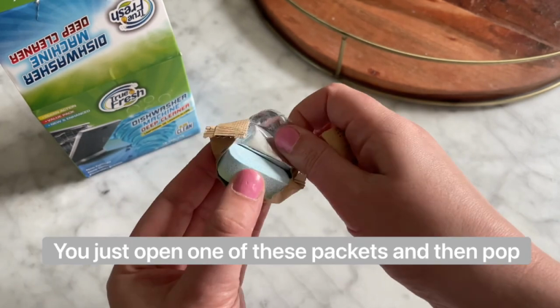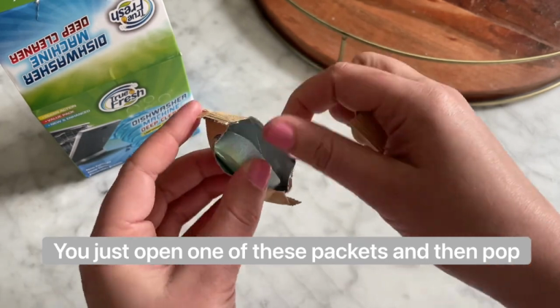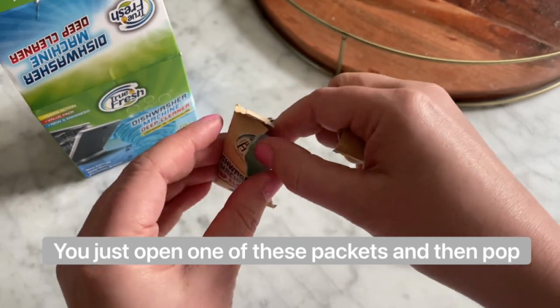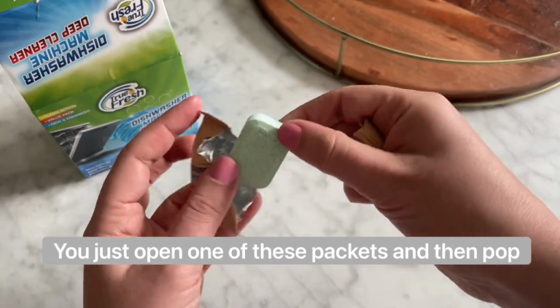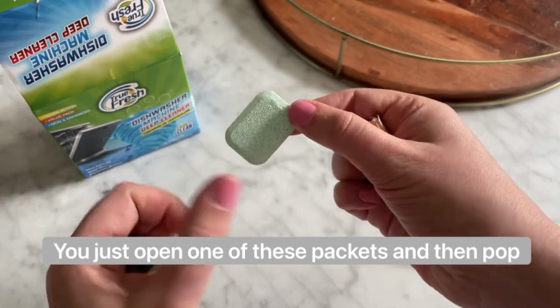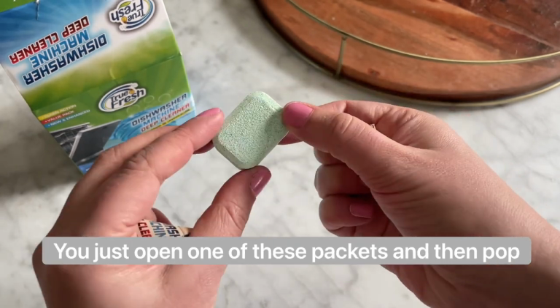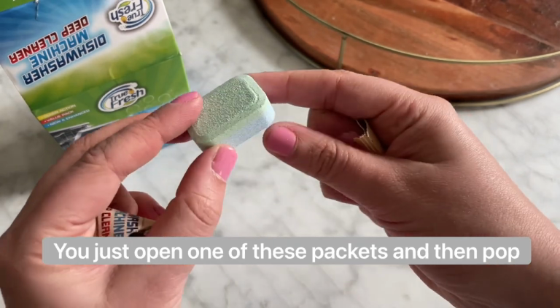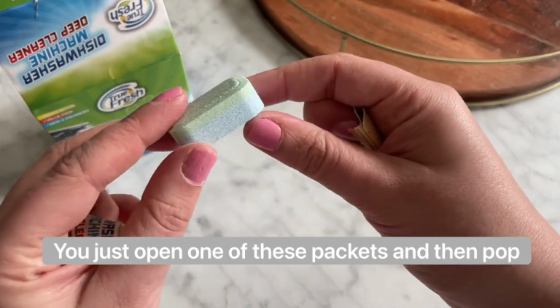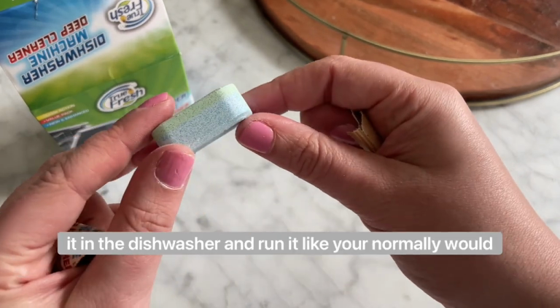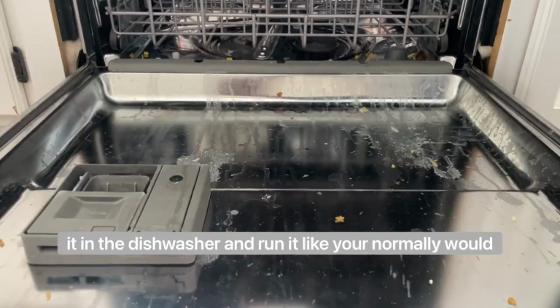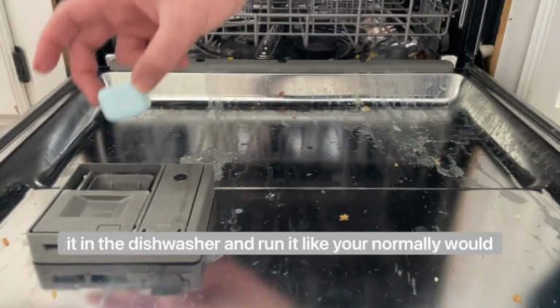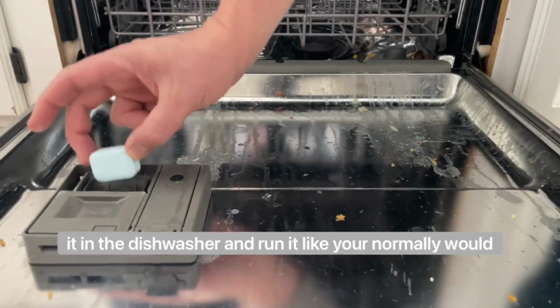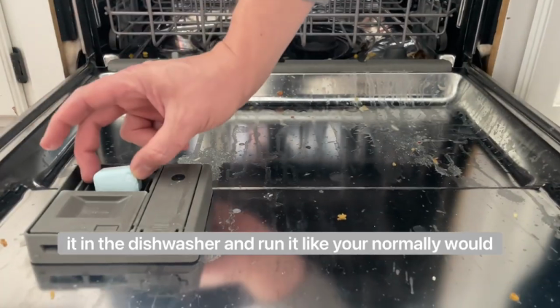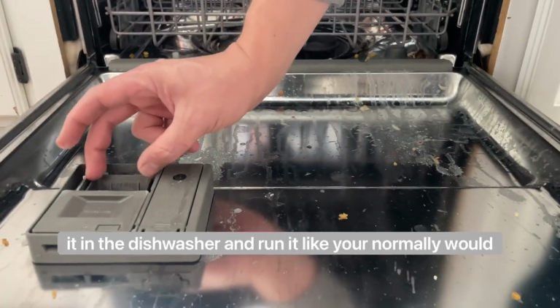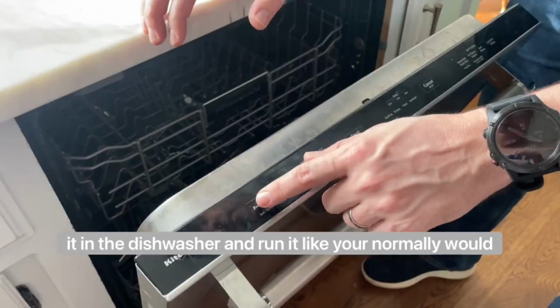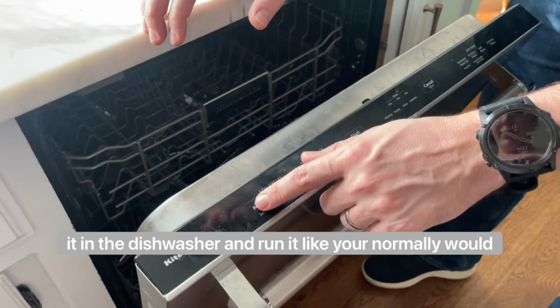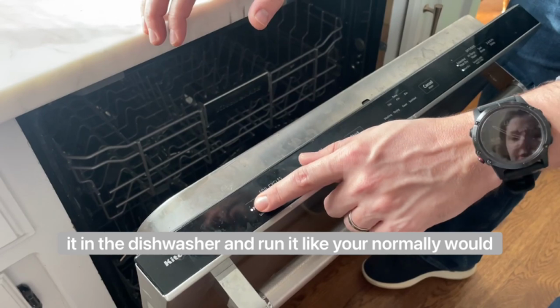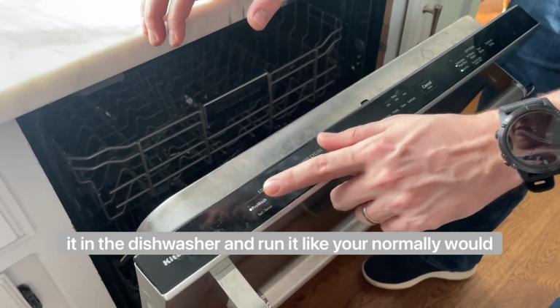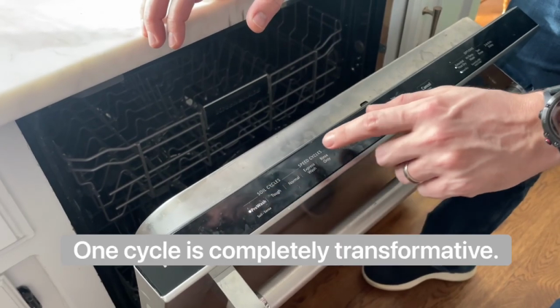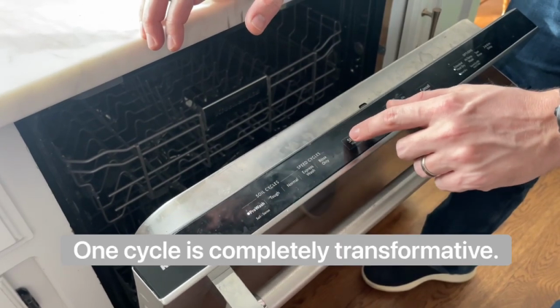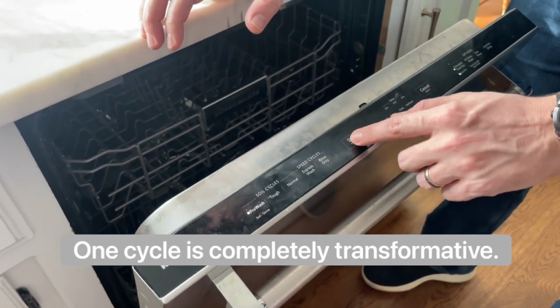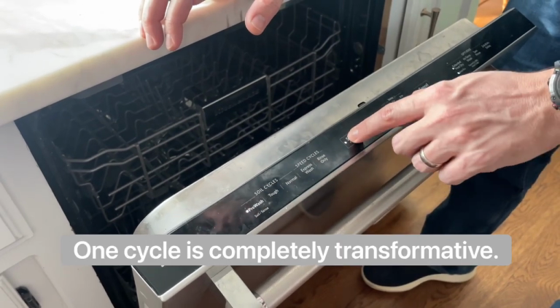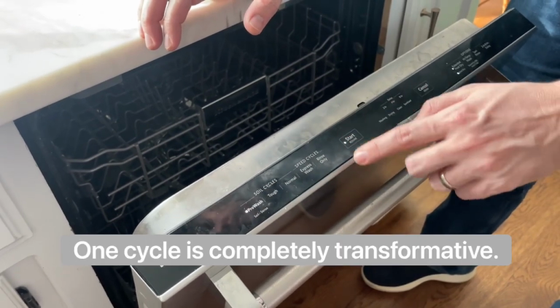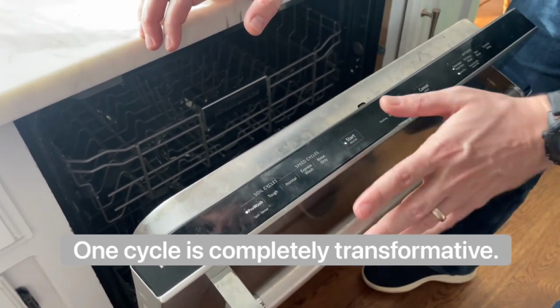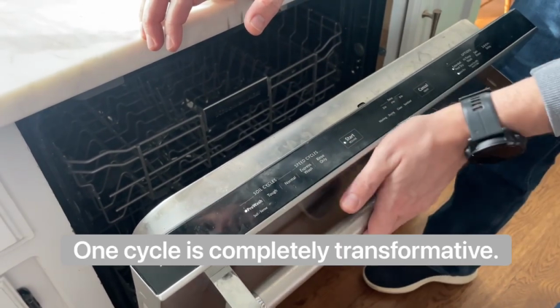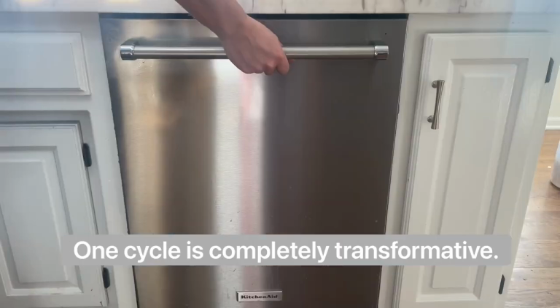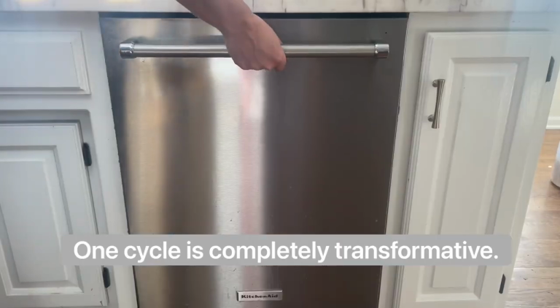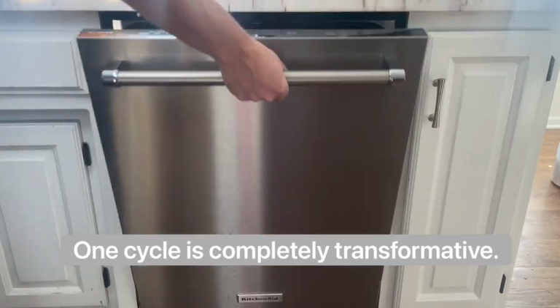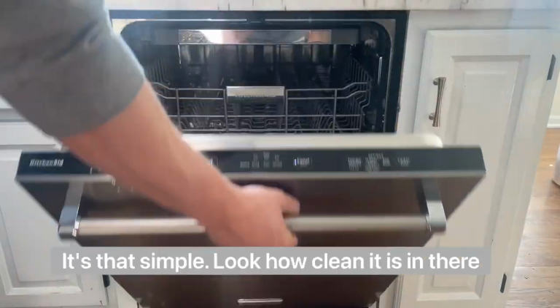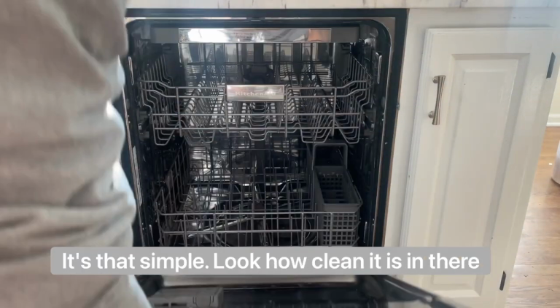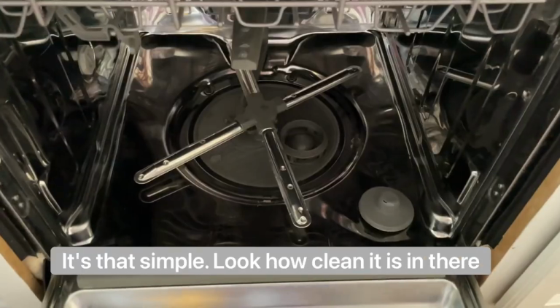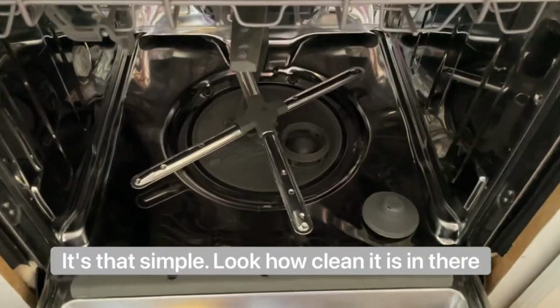You just open one of these packets, pop it in the dishwasher, and run it like you normally would. One cycle is completely transformative. It's that simple.